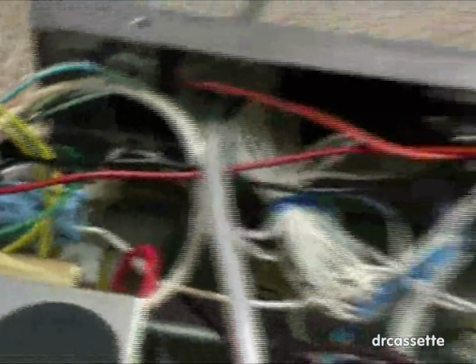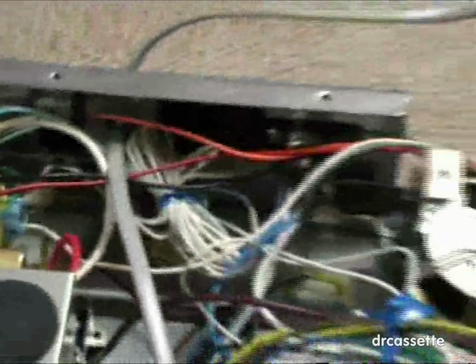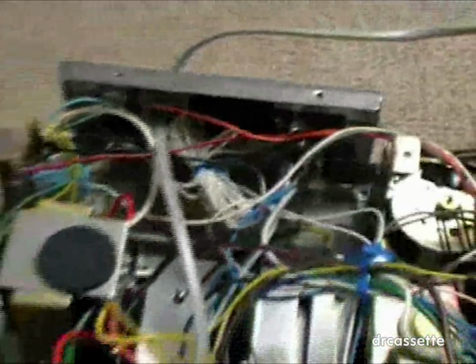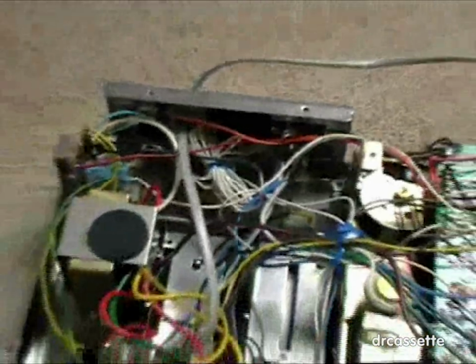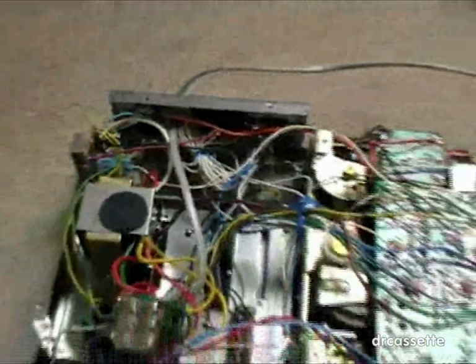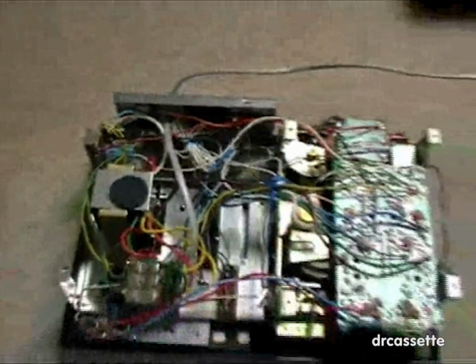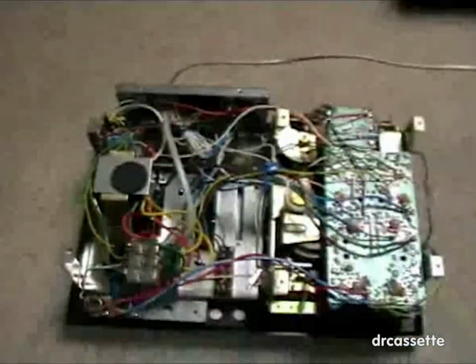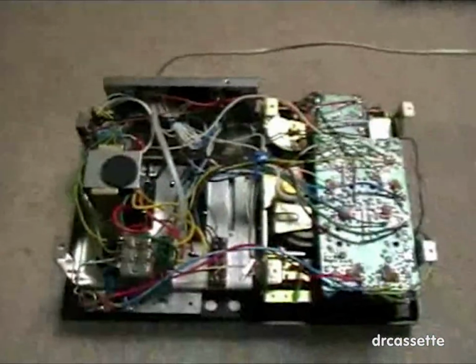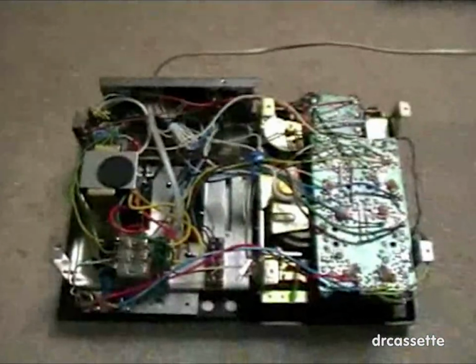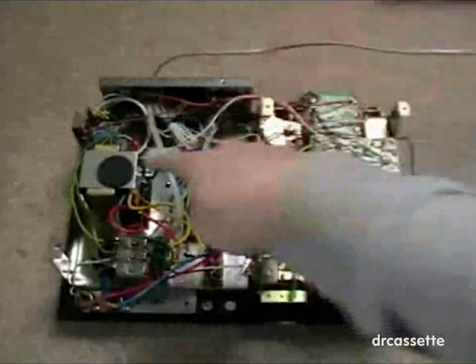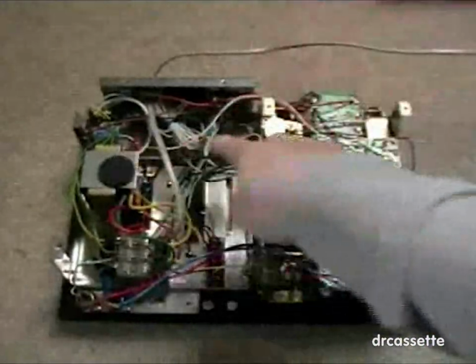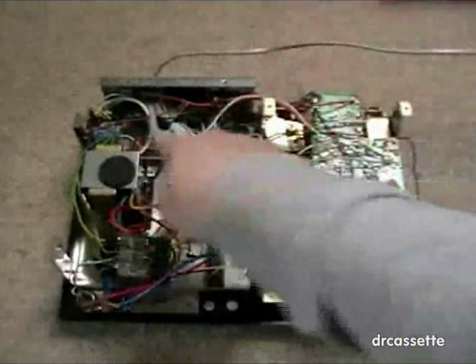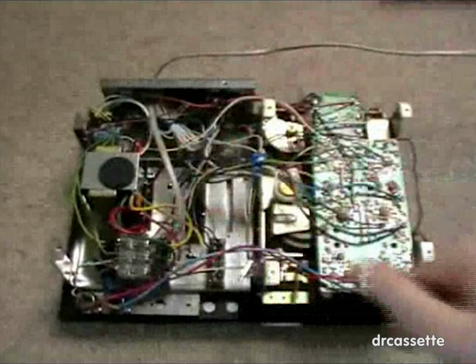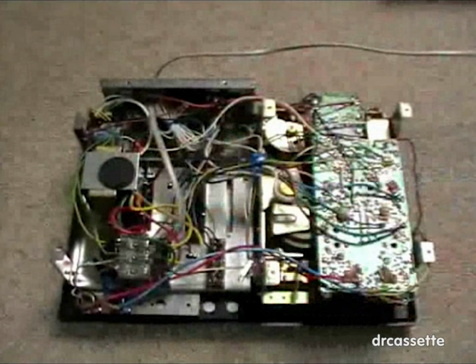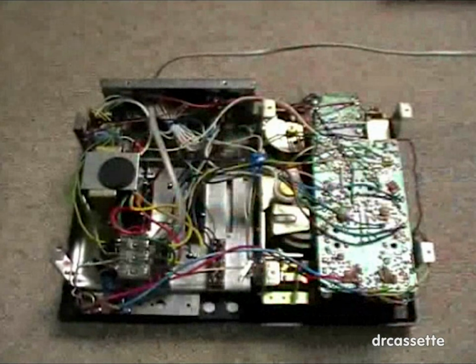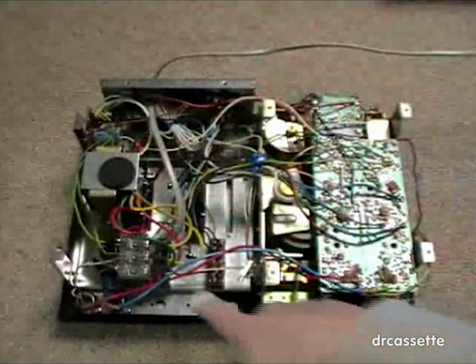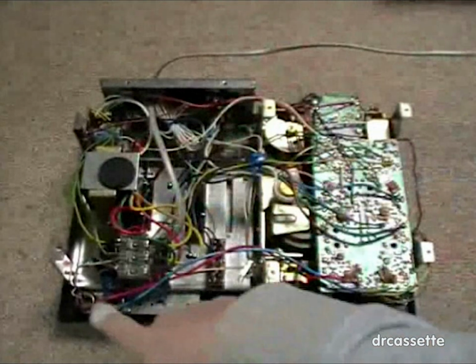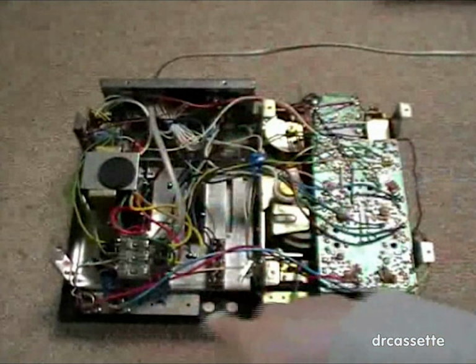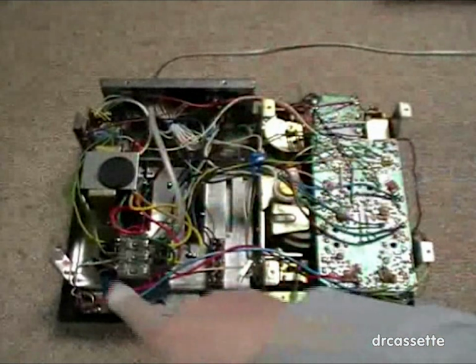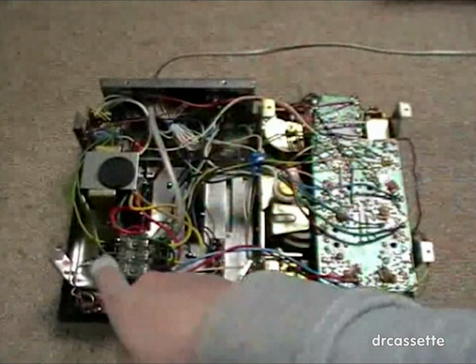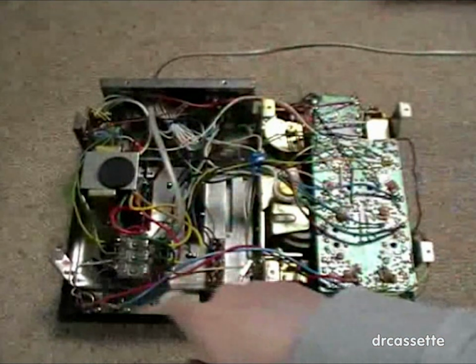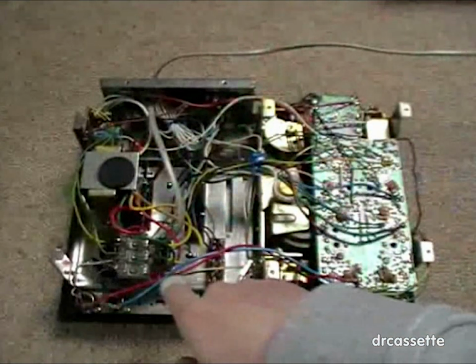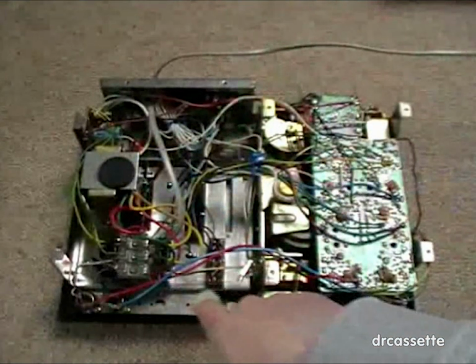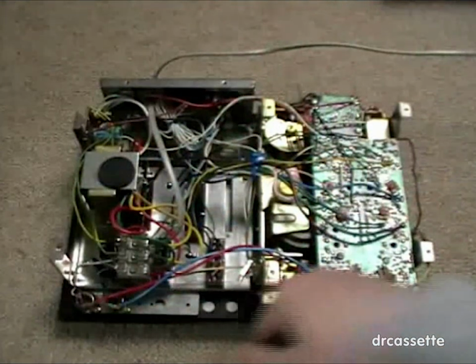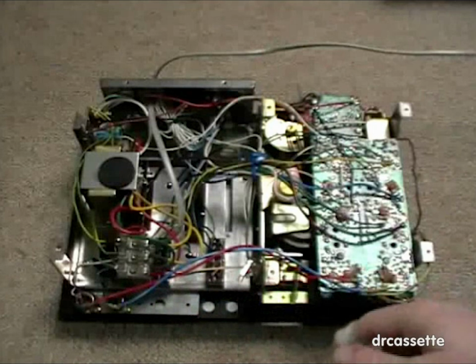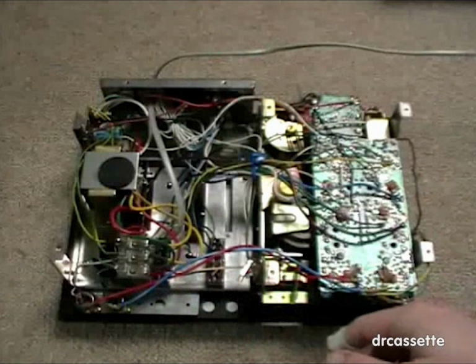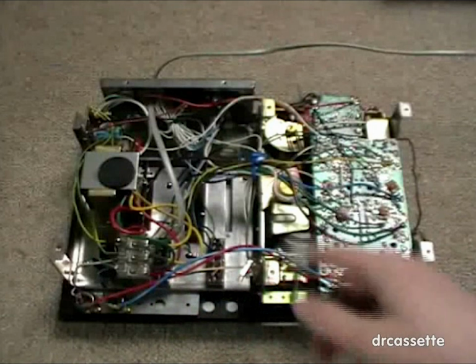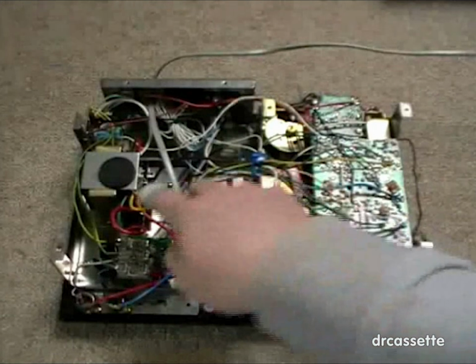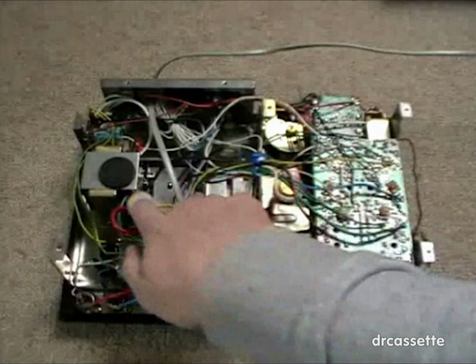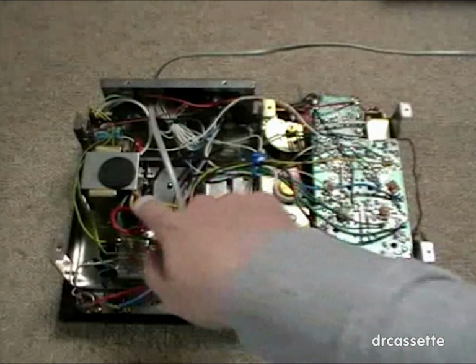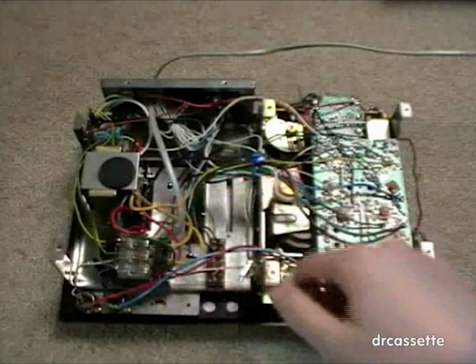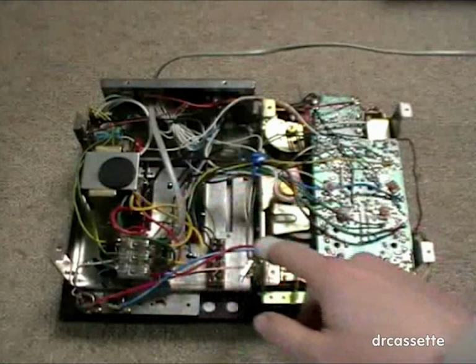We have the VU meters right there, and here are the three switches: power switch, tape selector, and hiss filter. Here are the two slider controls.